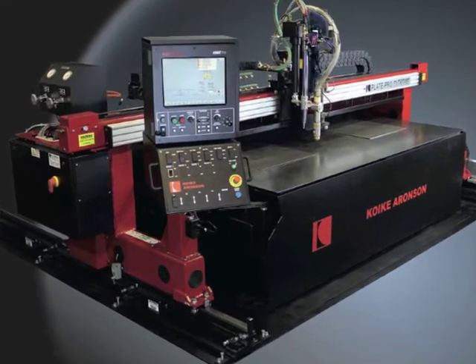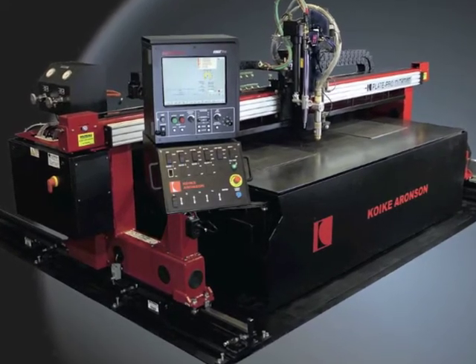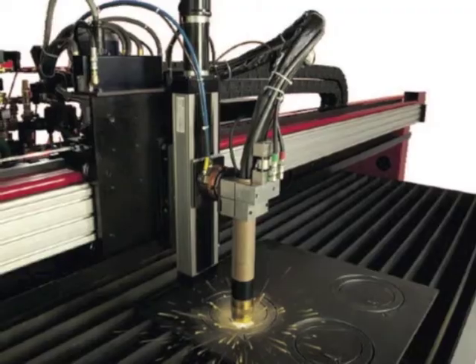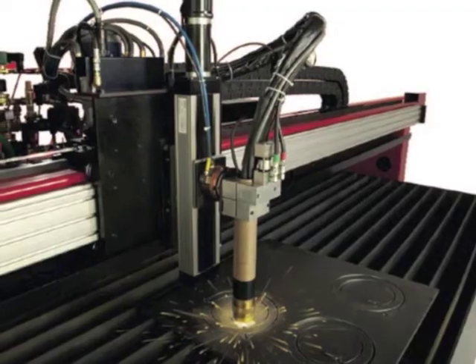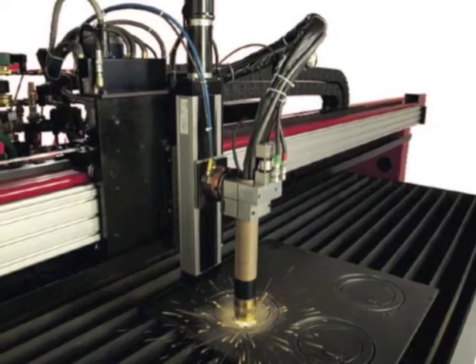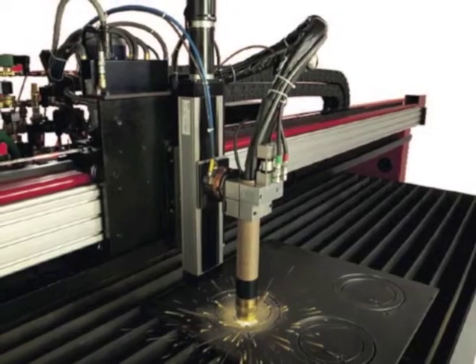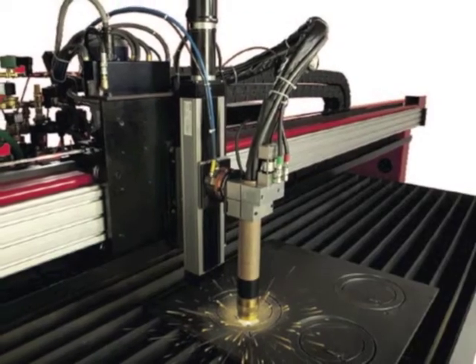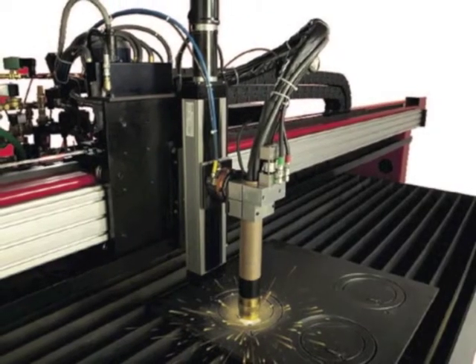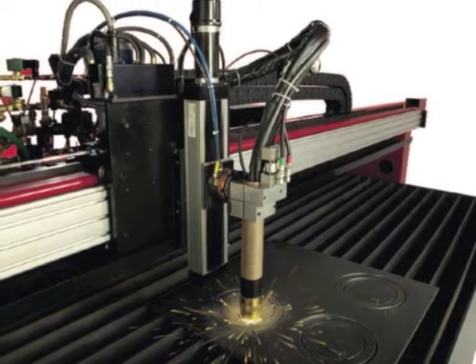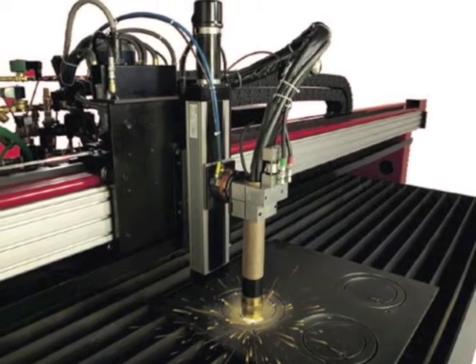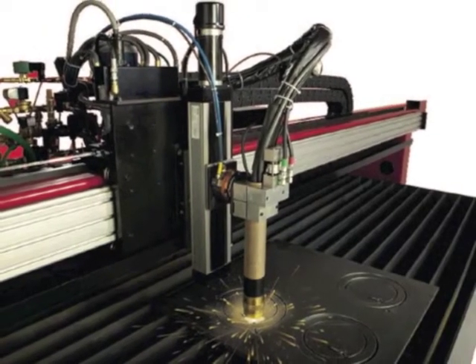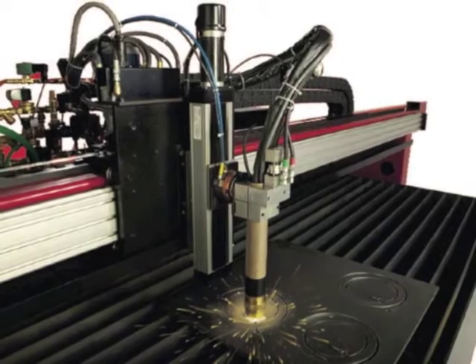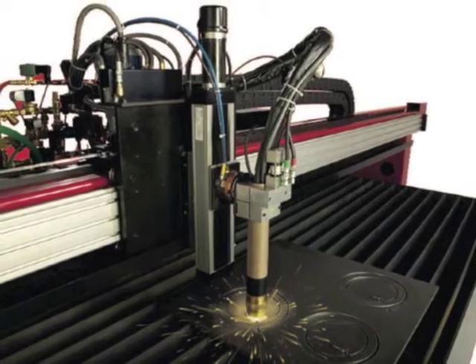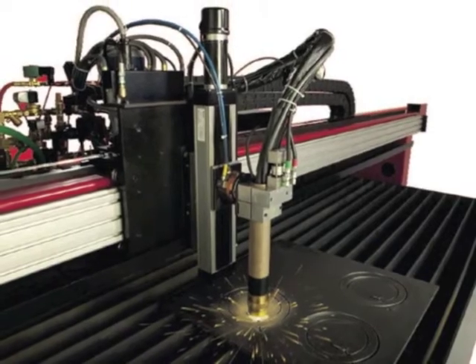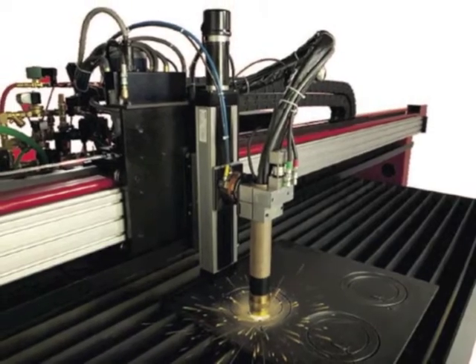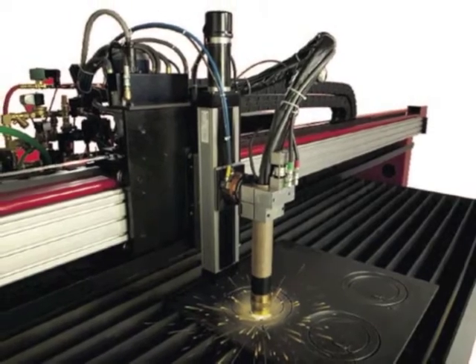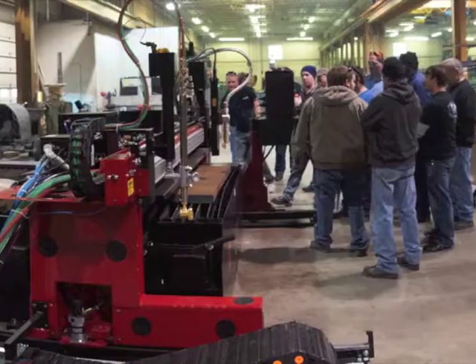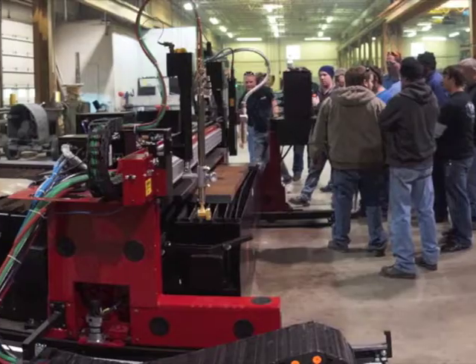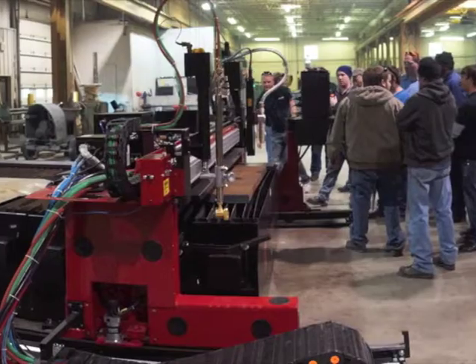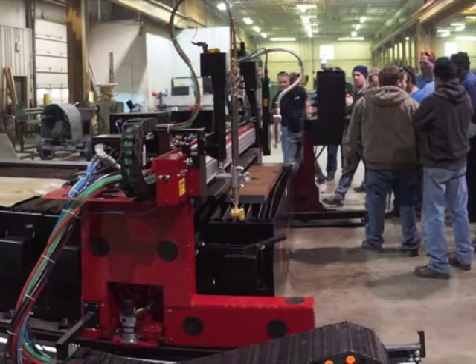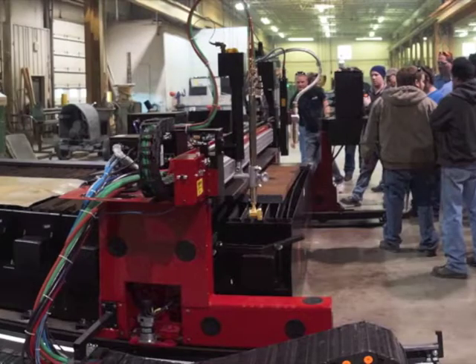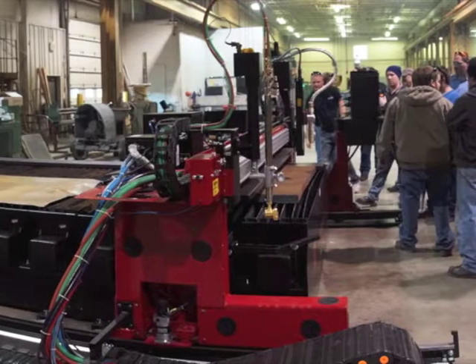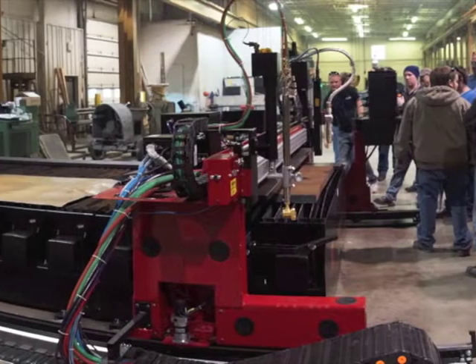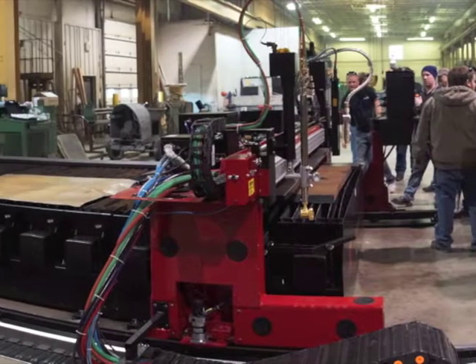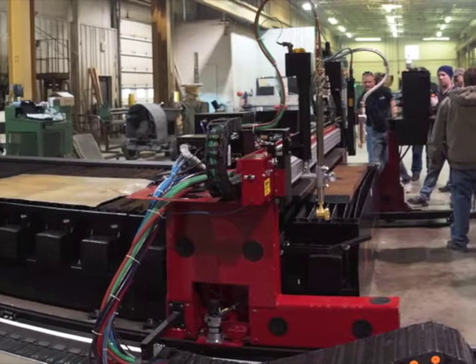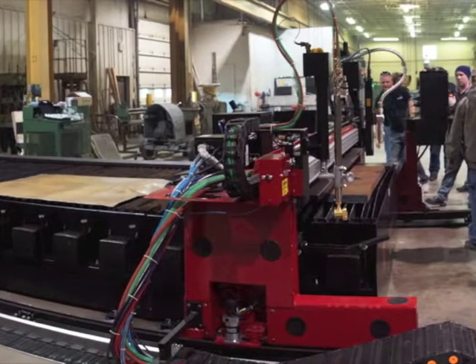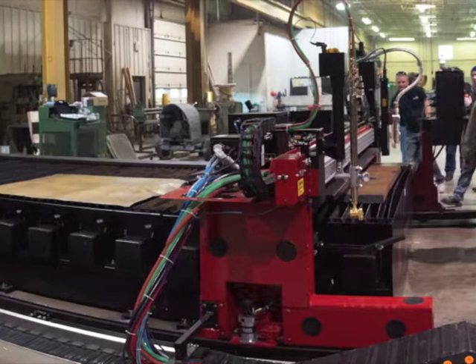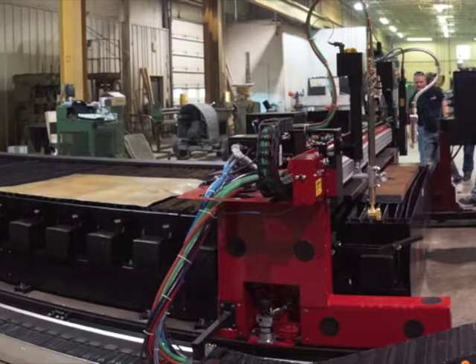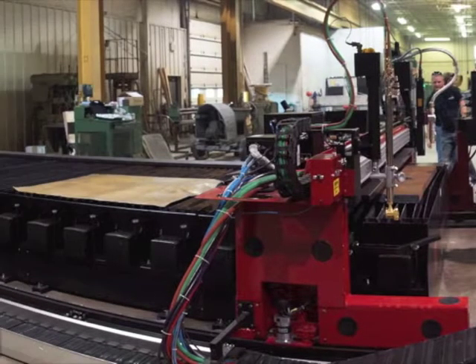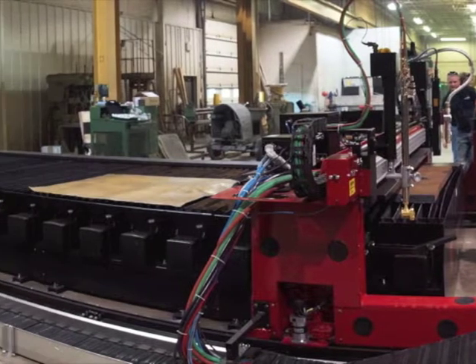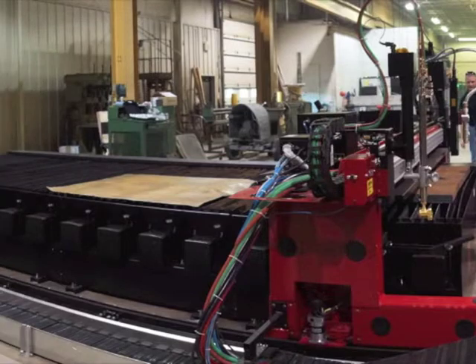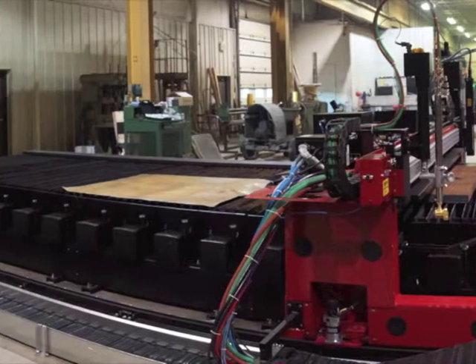Here at MoFab Inc., we are leading the way in the field of metal fabrication by producing the parts you need with greater precision faster than ever before.